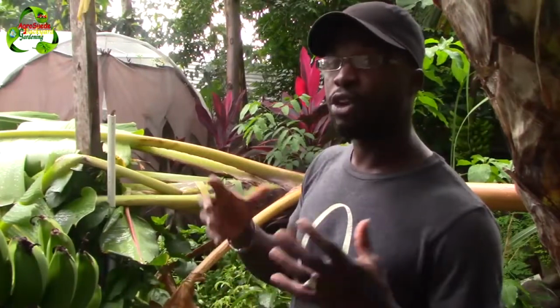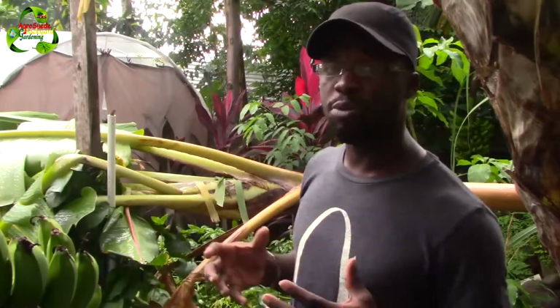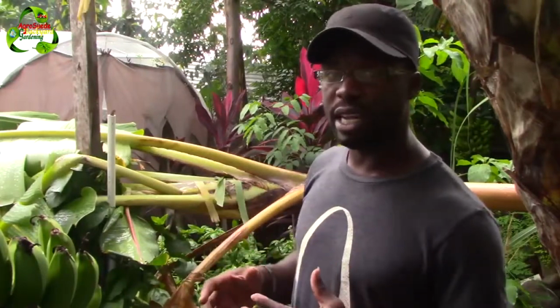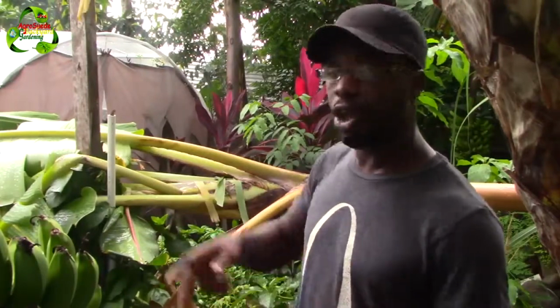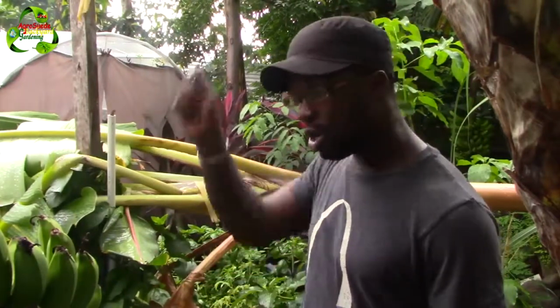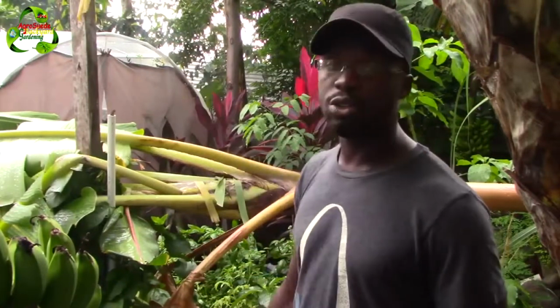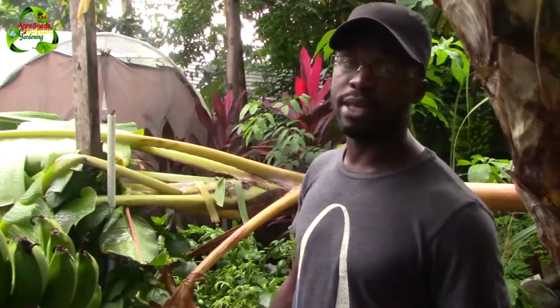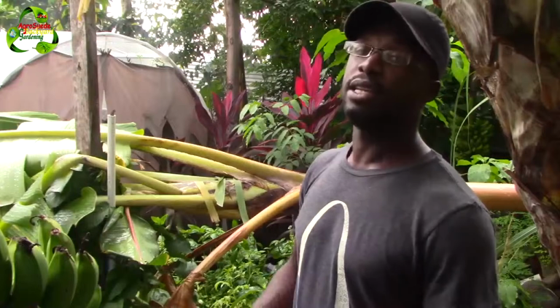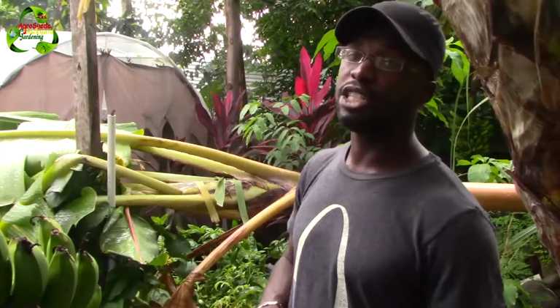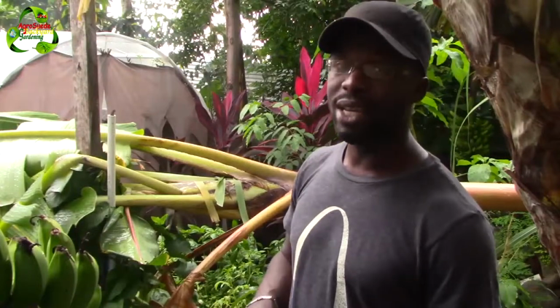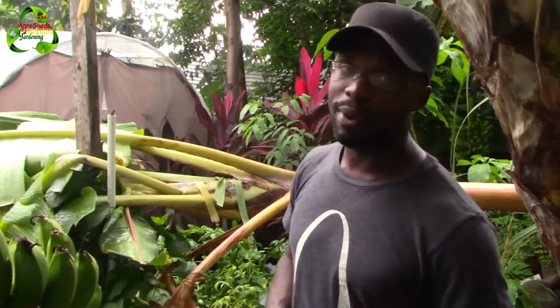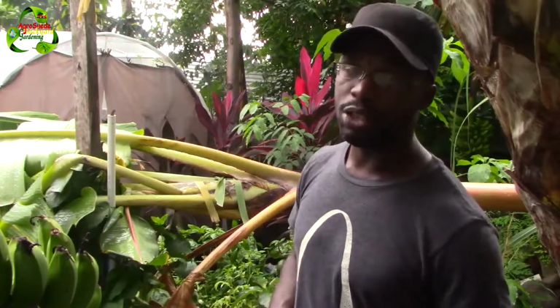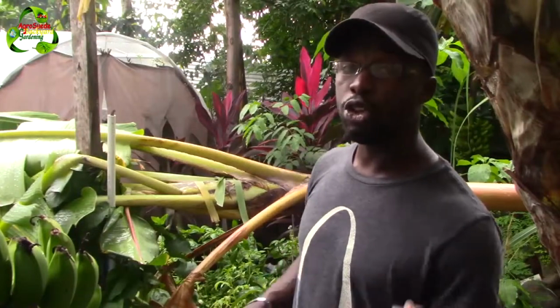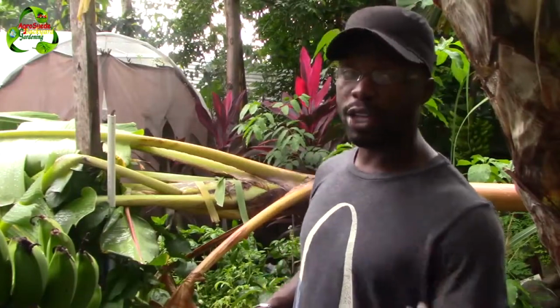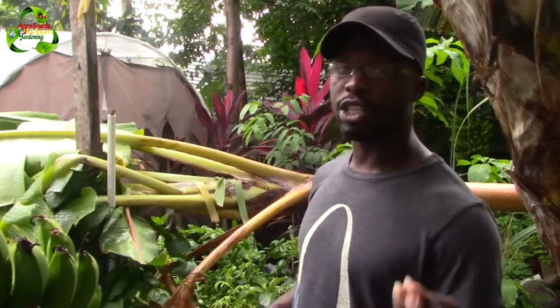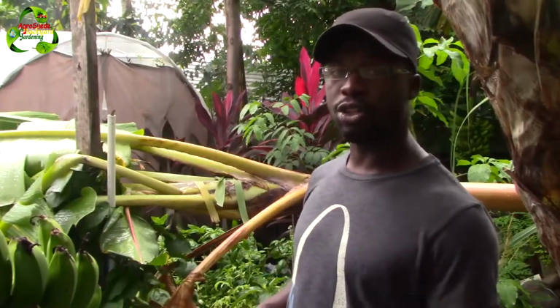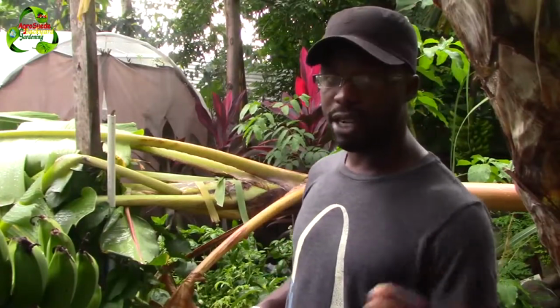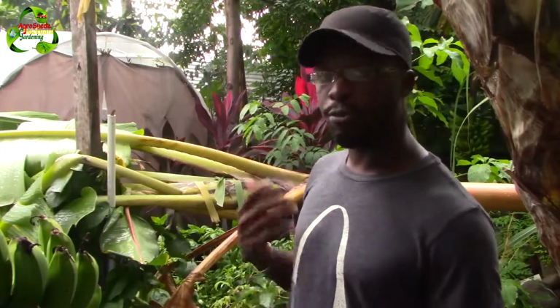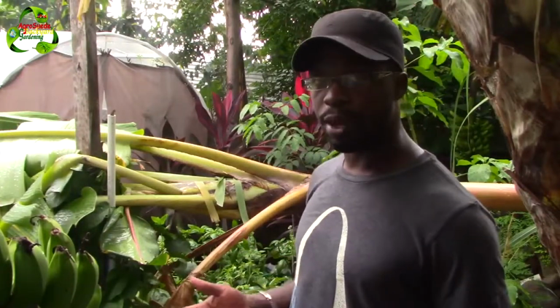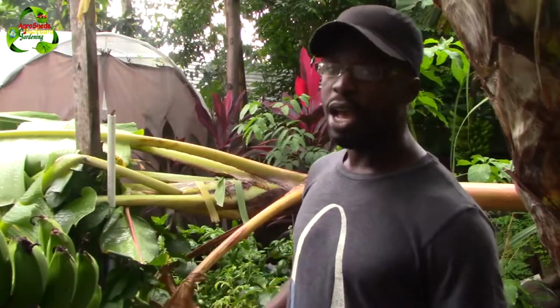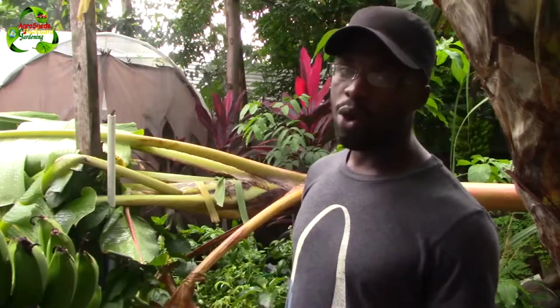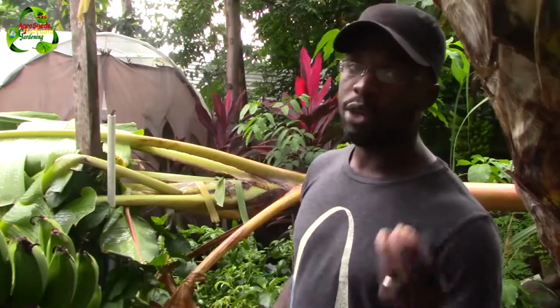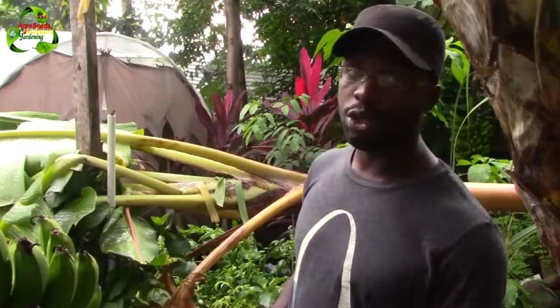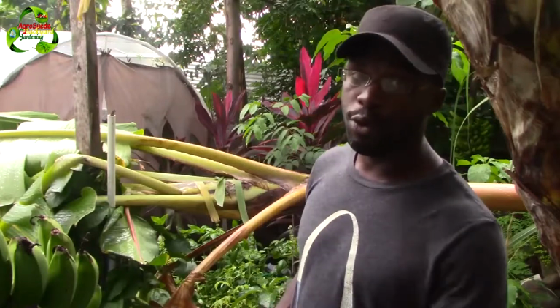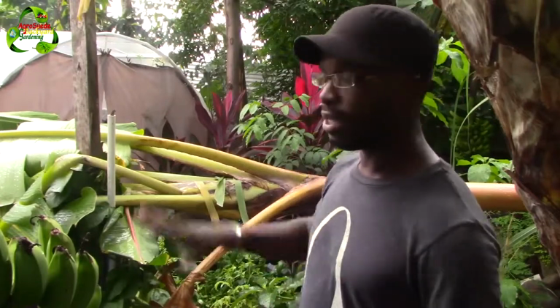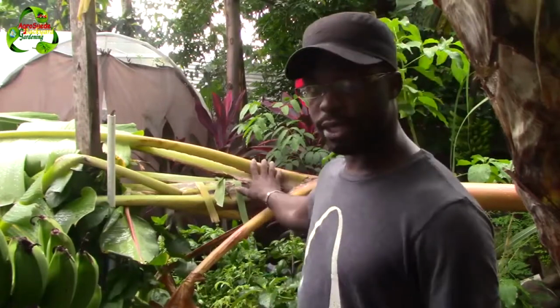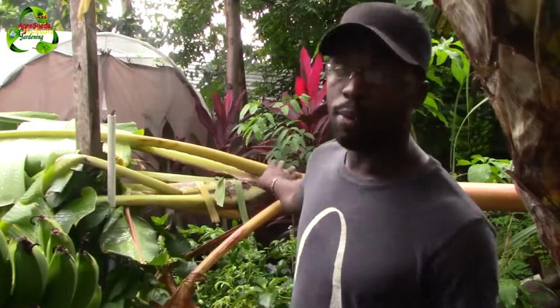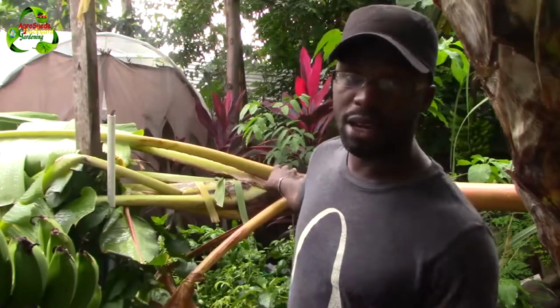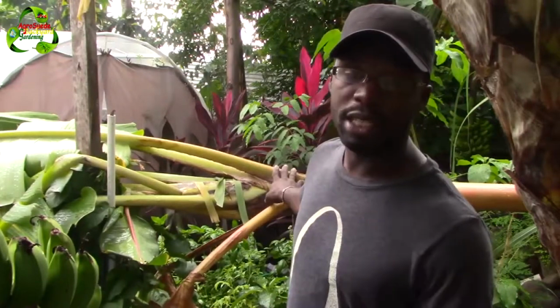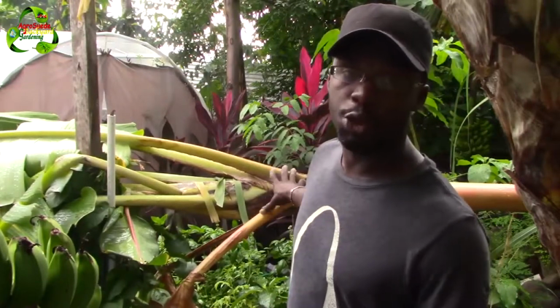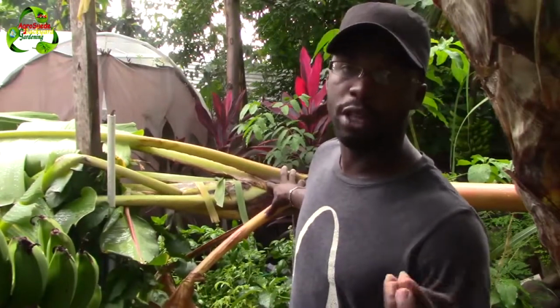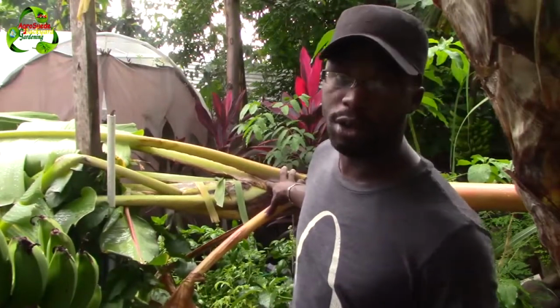Whenever you remove the dead leaves all the way down to the base, this is actually weakening the plant. I'm going to show you the right way and the wrong way to cut your banana leaves, and the result of the wrong way is this — your banana or plantain tree will fall down.